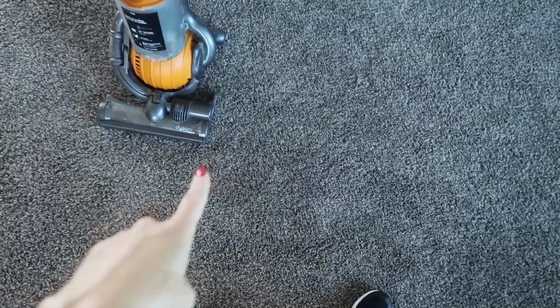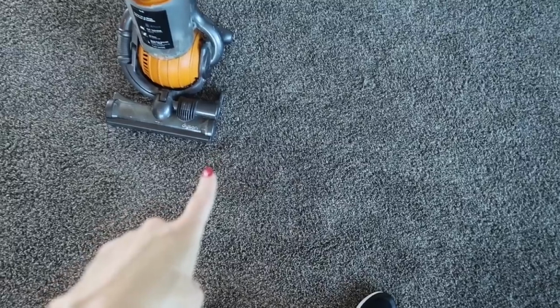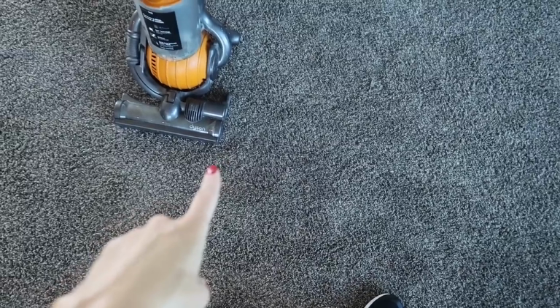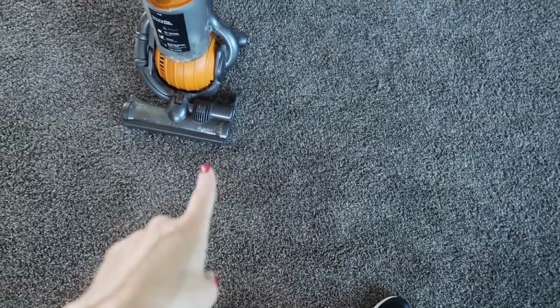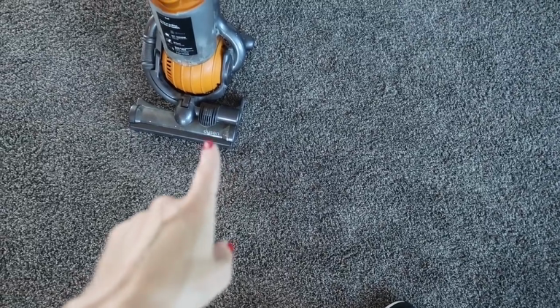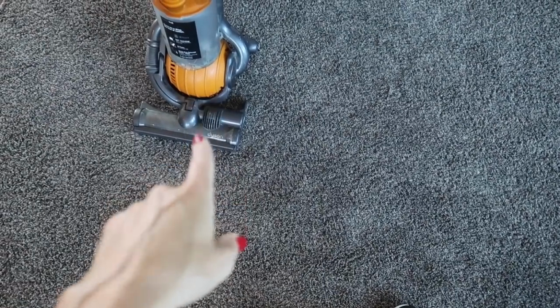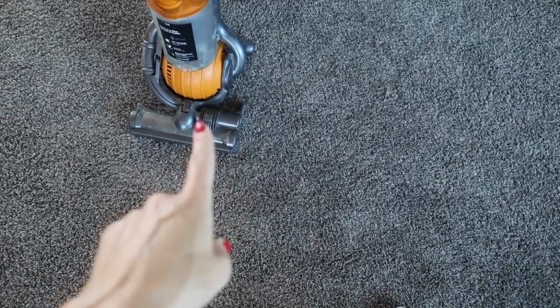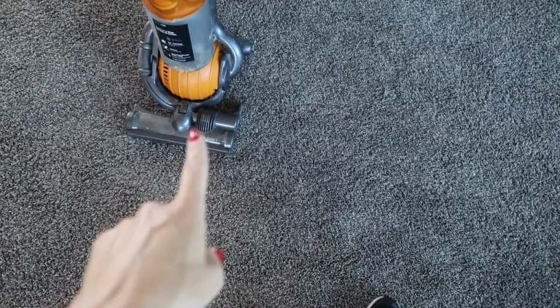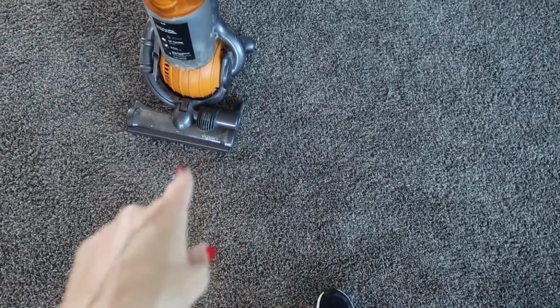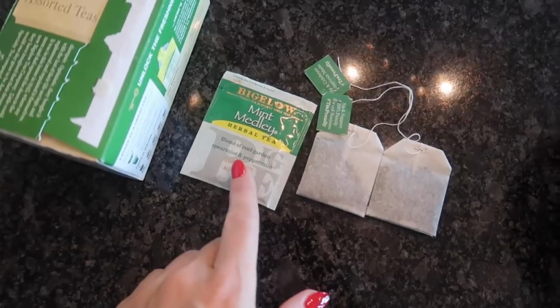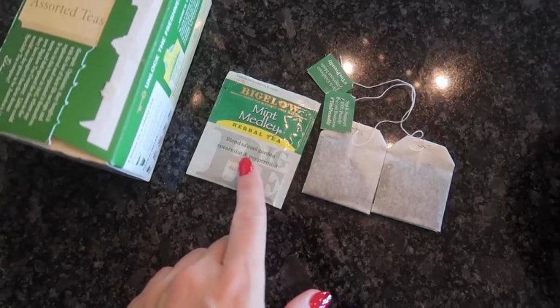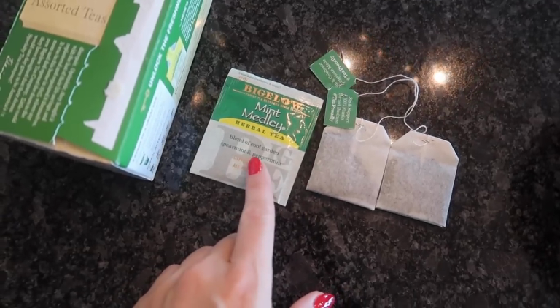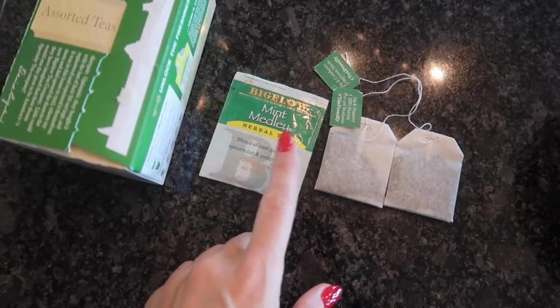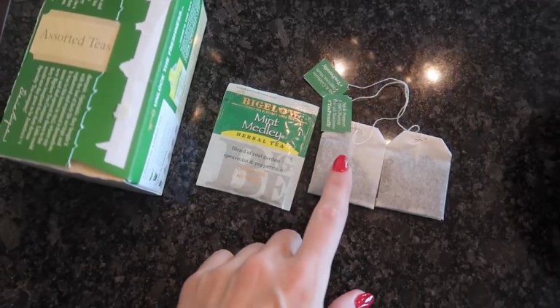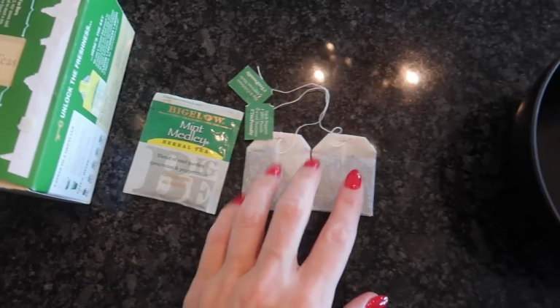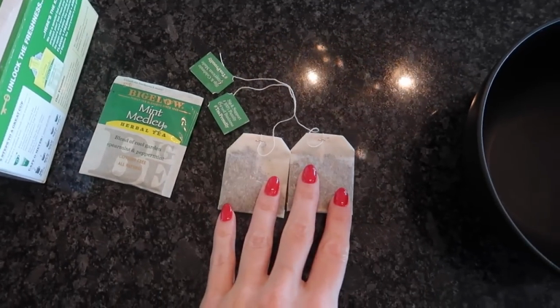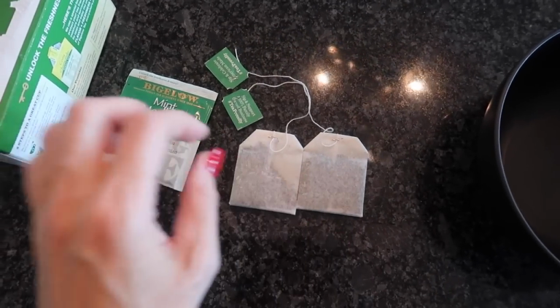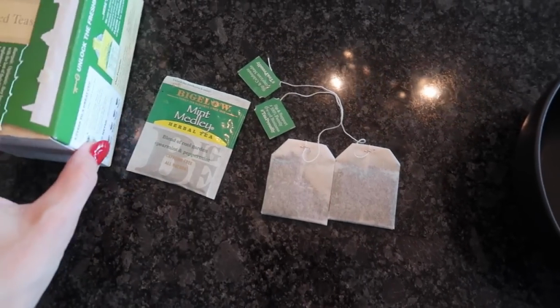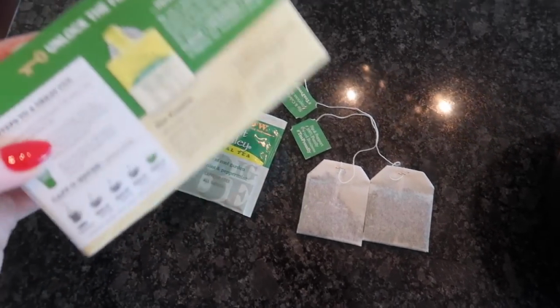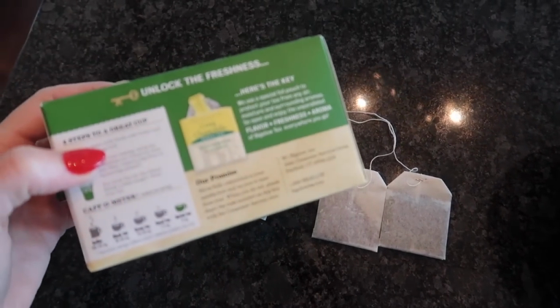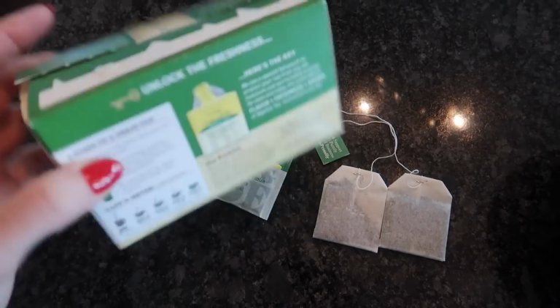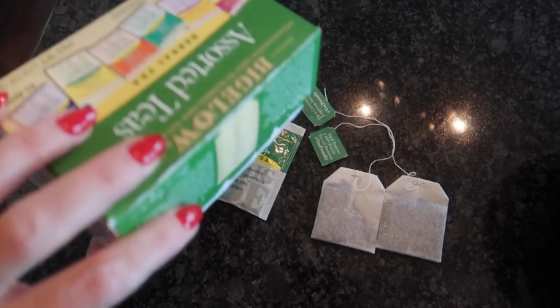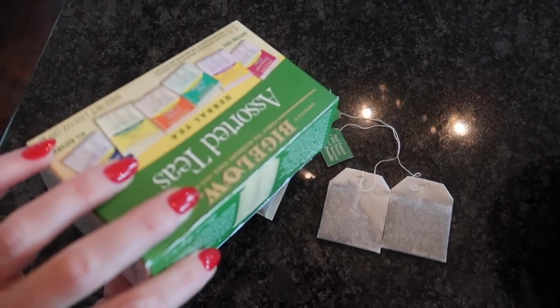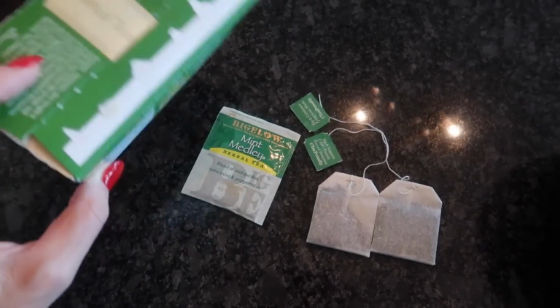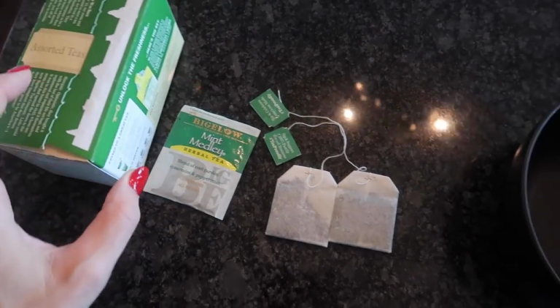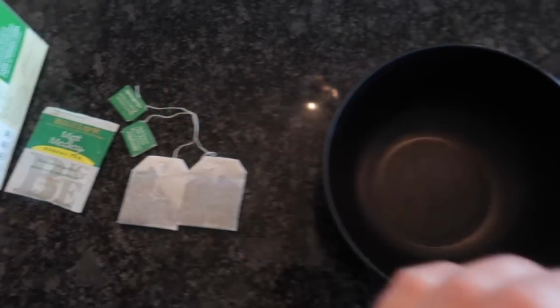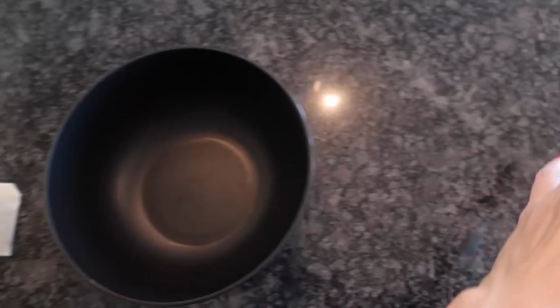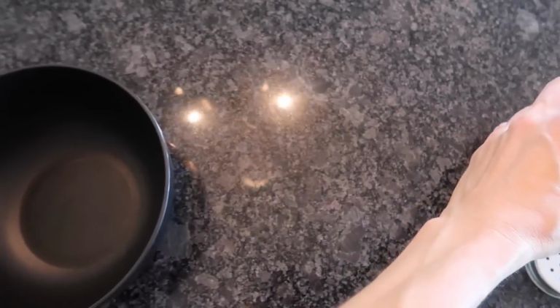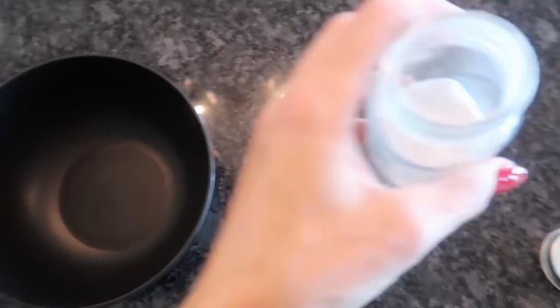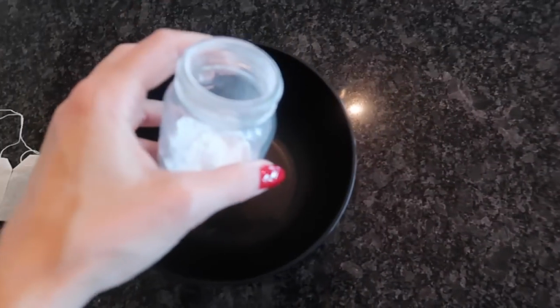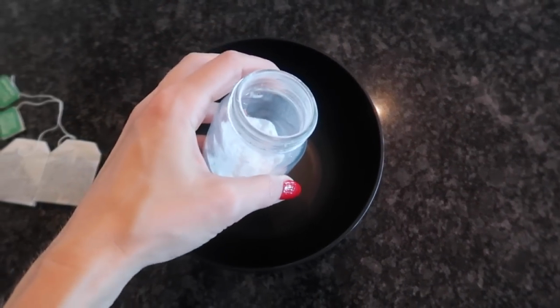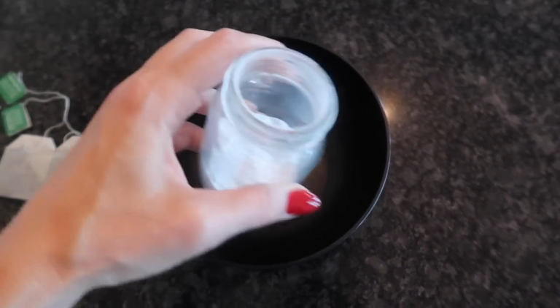Now there is a little trick to maximize what I'm about to show you. But what if you don't love essential oils? I have a trick for you, especially if you have some old tea bags that are about to expire. So get yourself some baking soda.